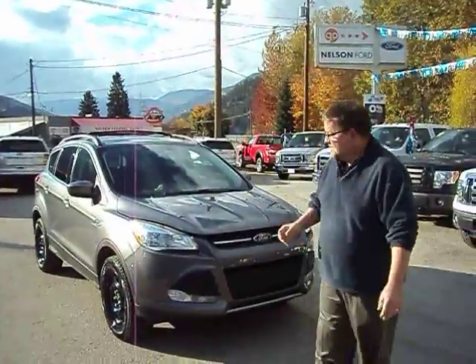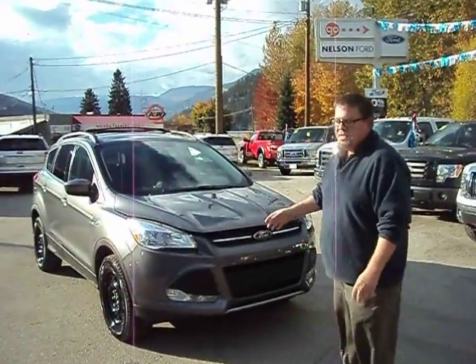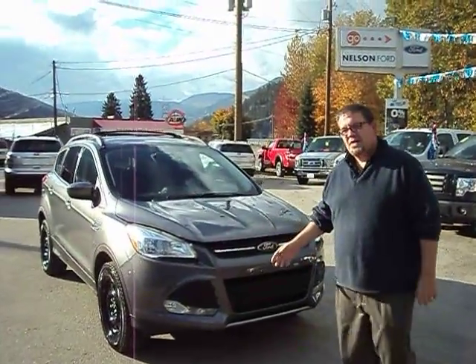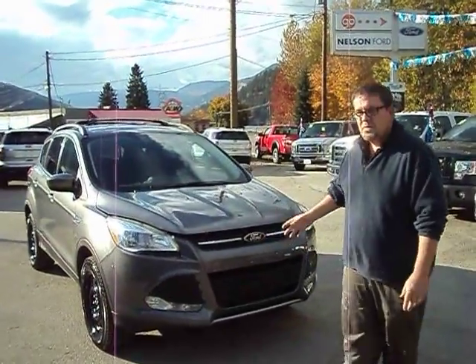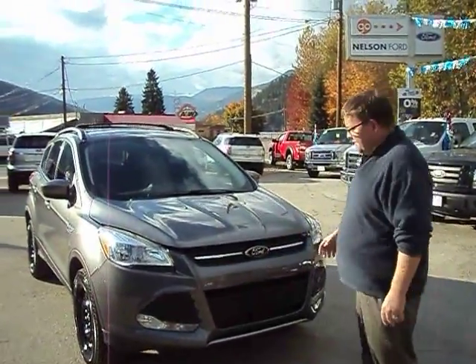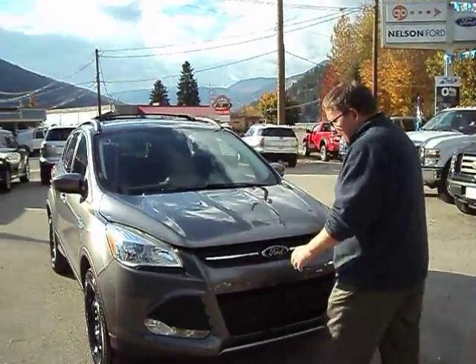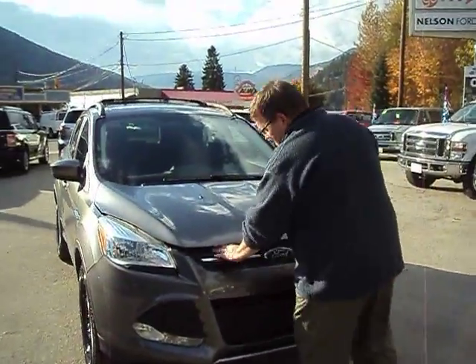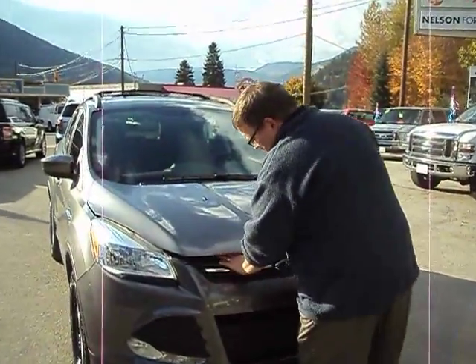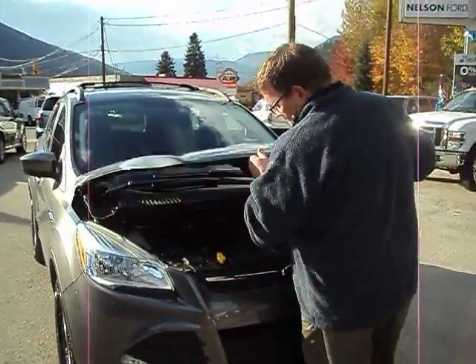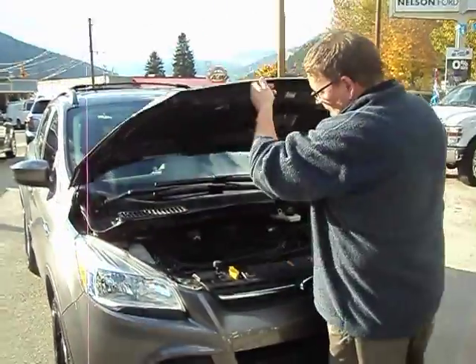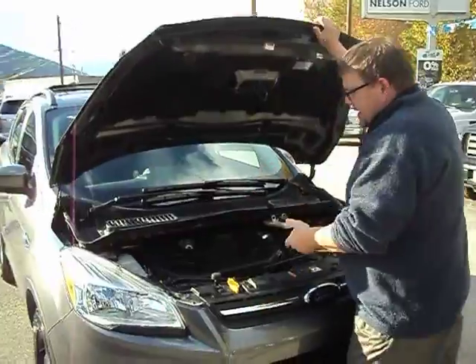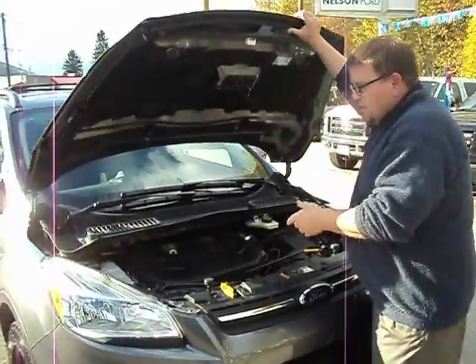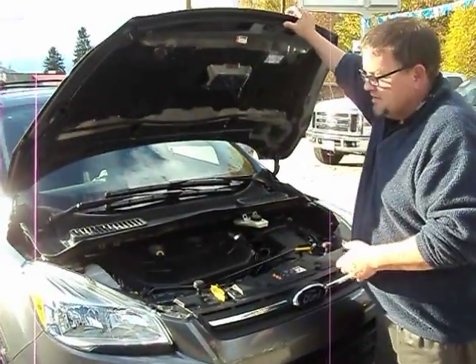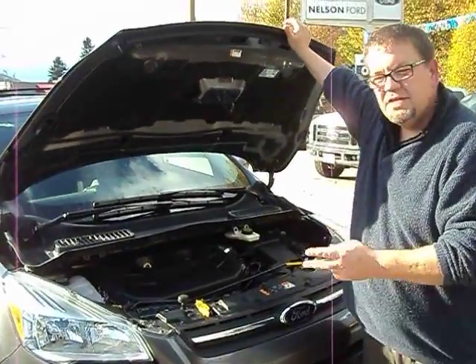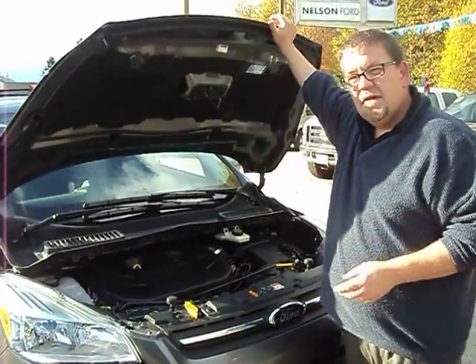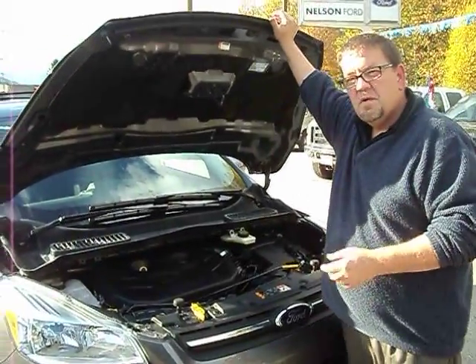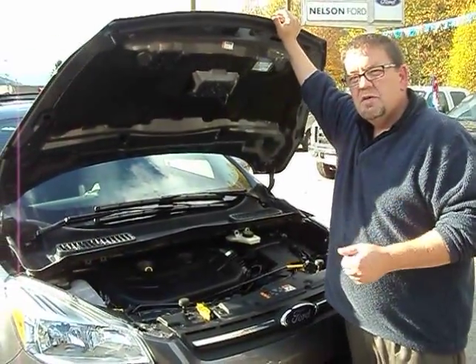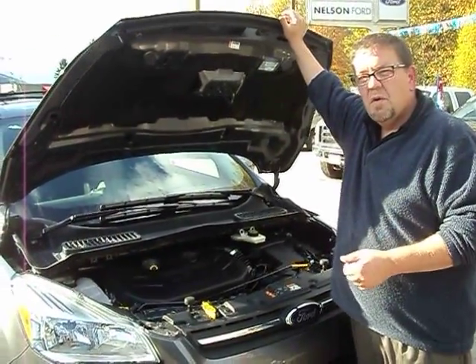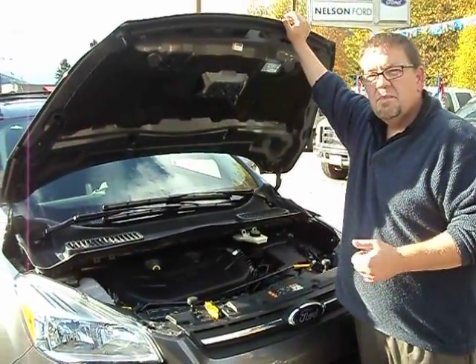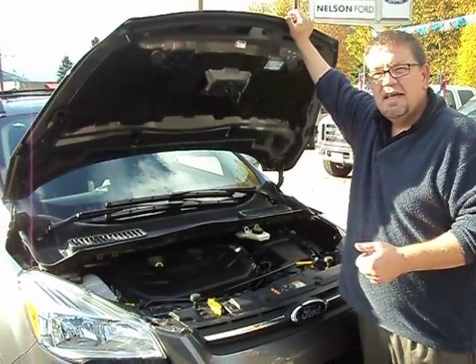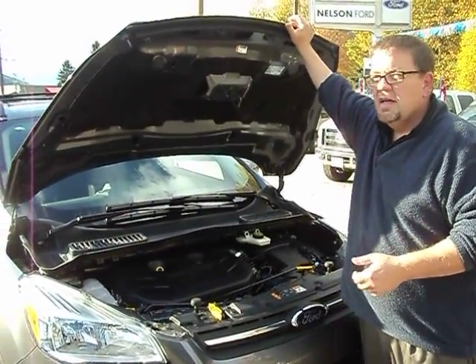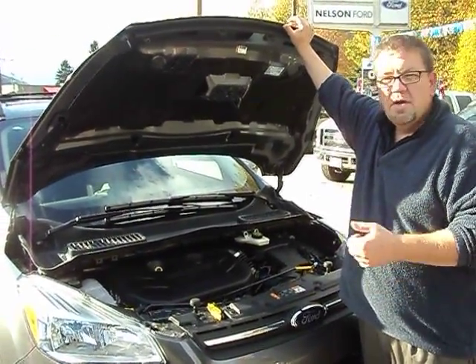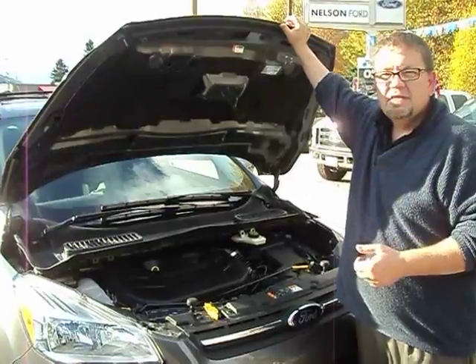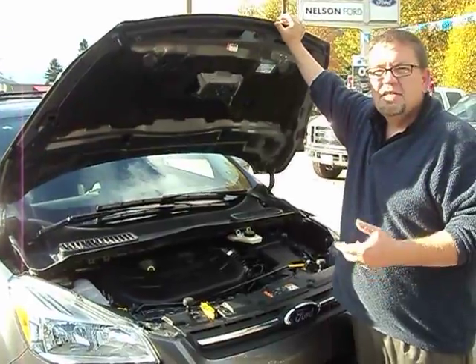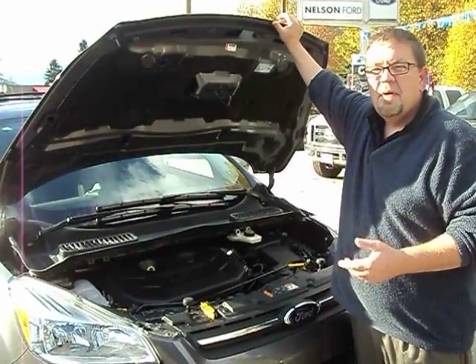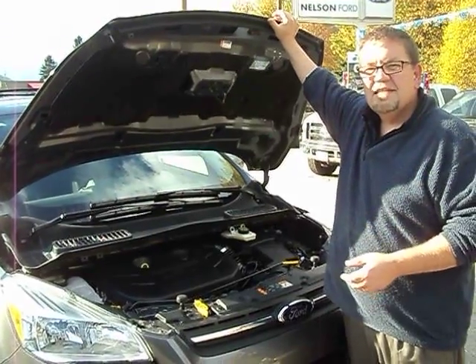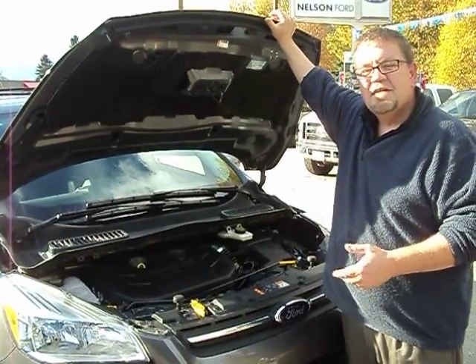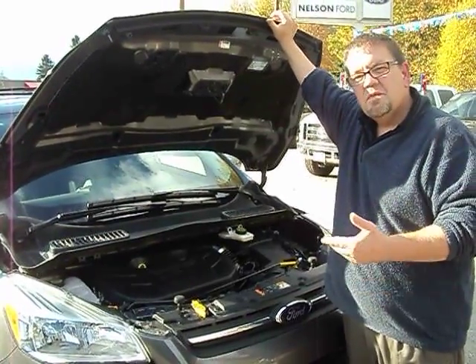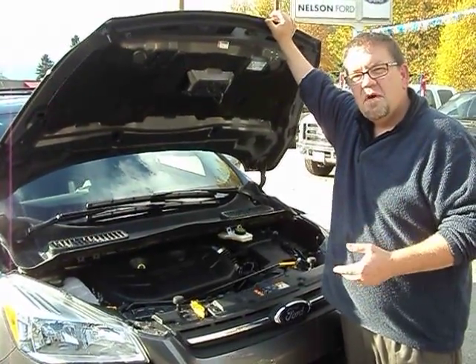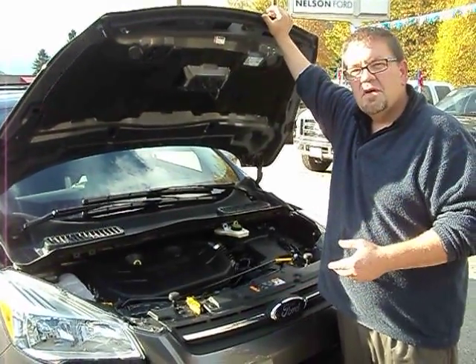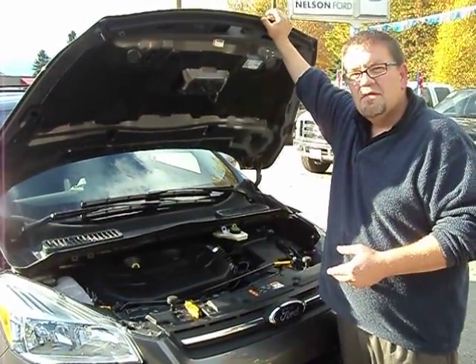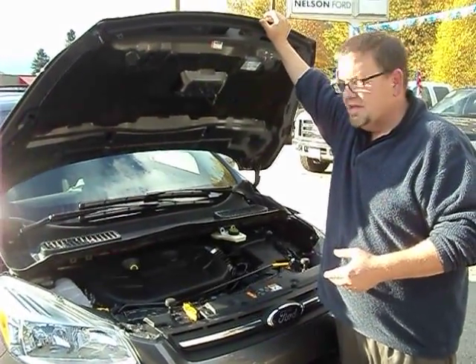The first thing we're going to talk about is the new motors for the 2013. The EcoBoost comes in two different motors, either the 2.0 or the 1.6. Great gas mileage — gives you all the power of a six cylinder with all the fuel economy of a four cylinder.